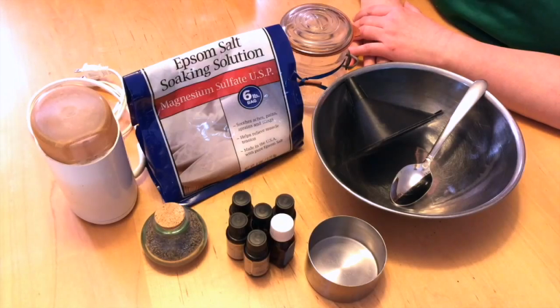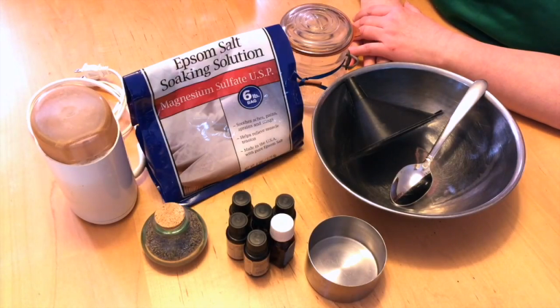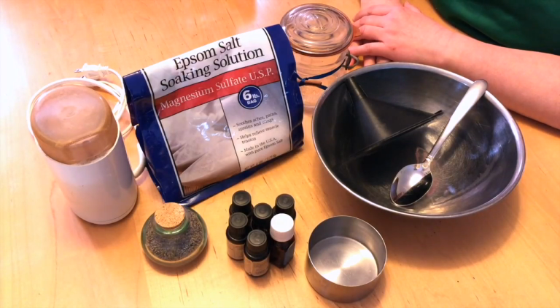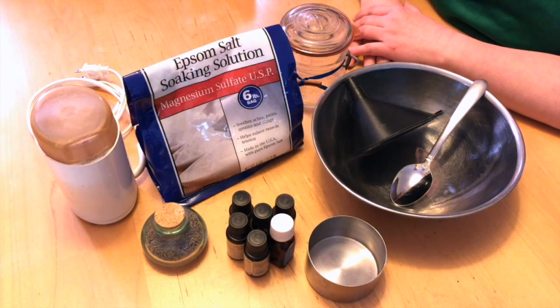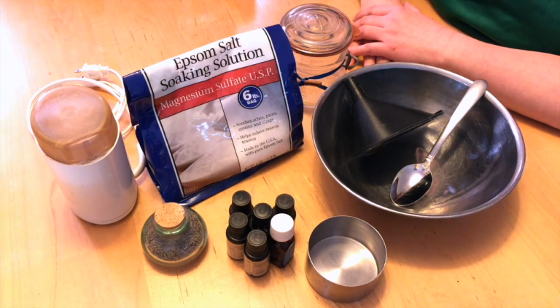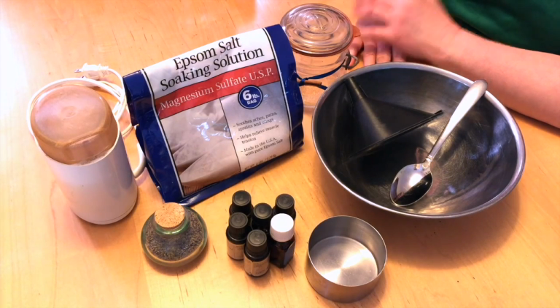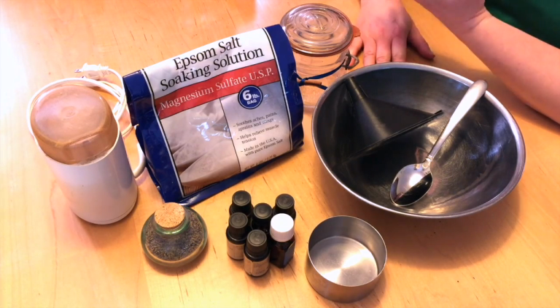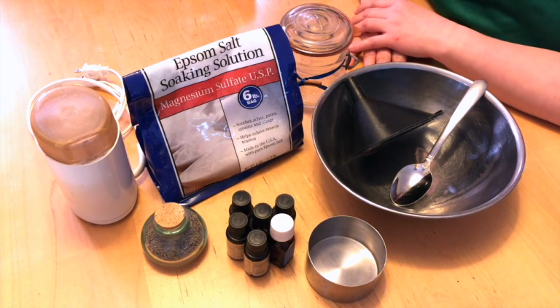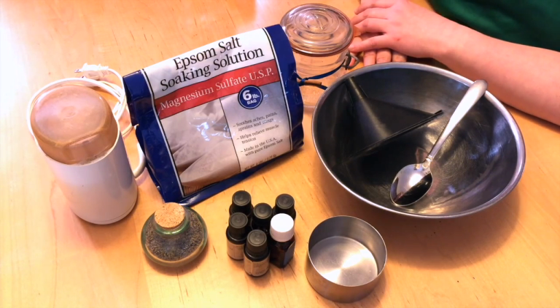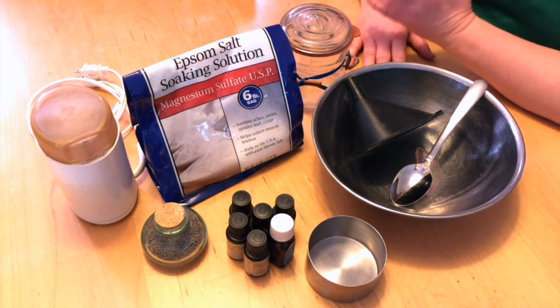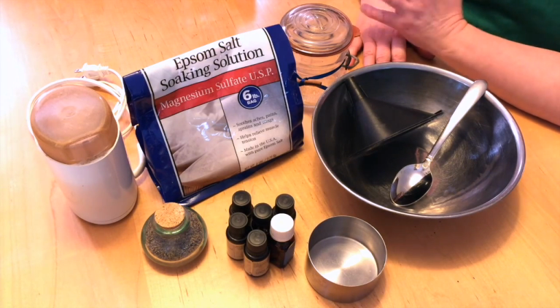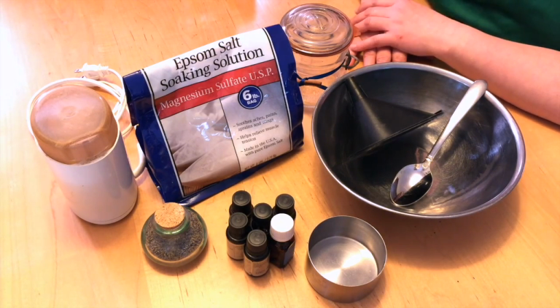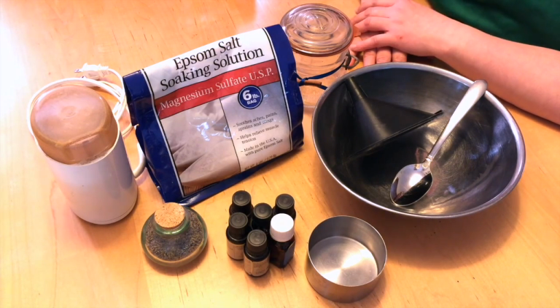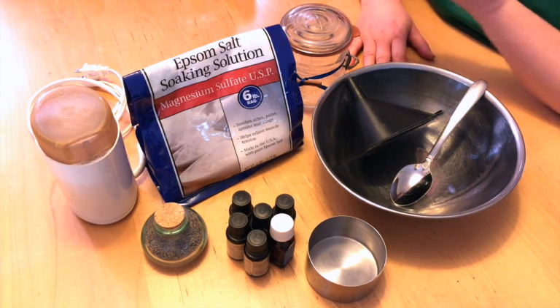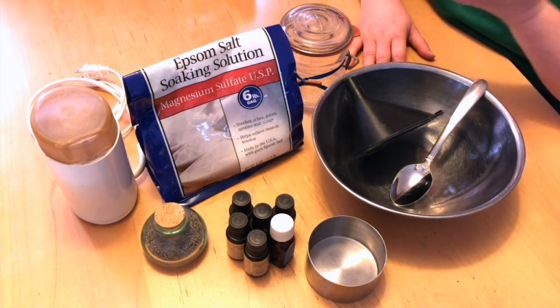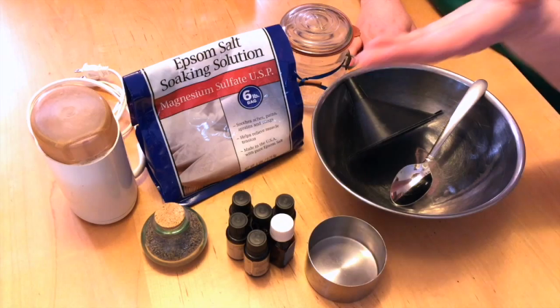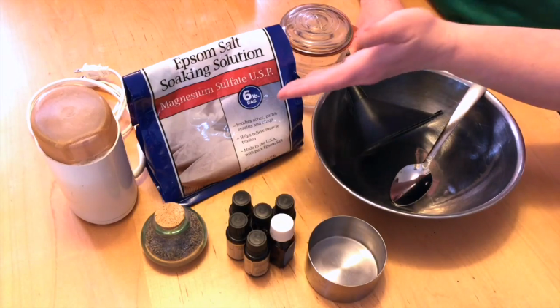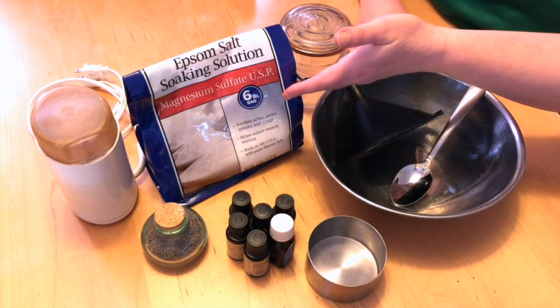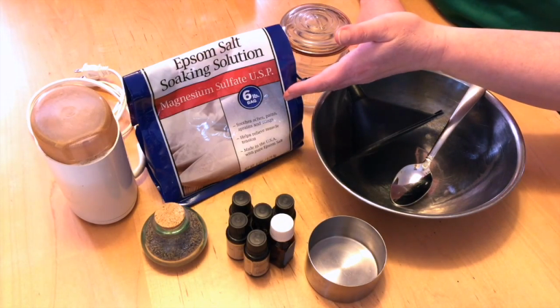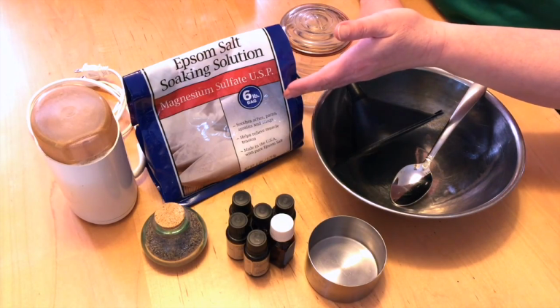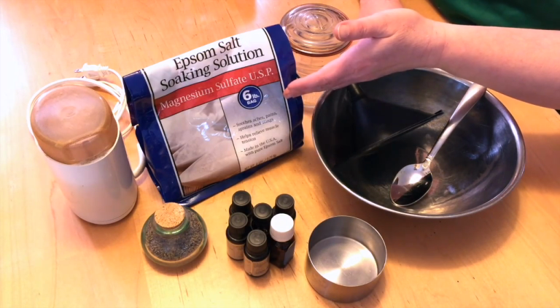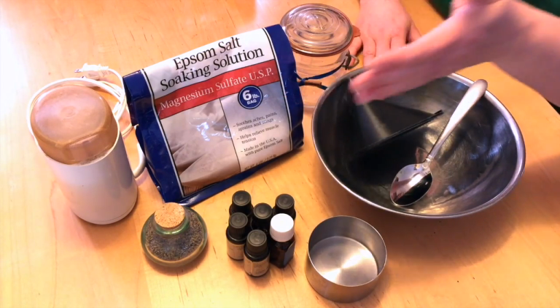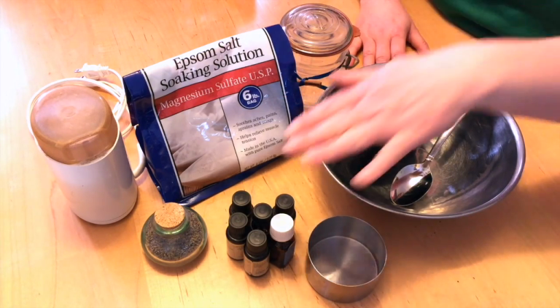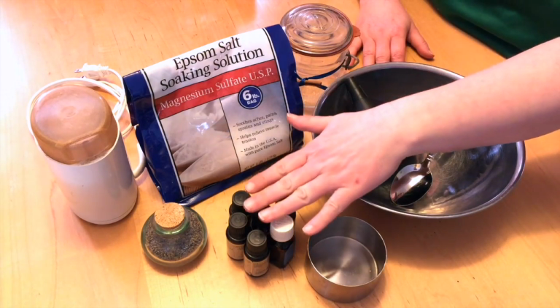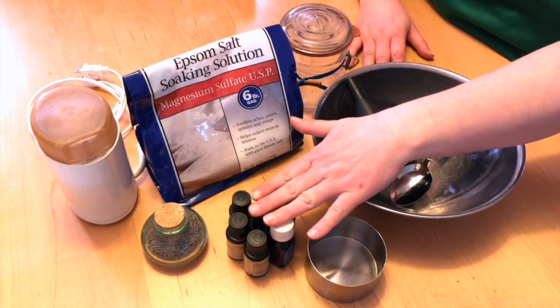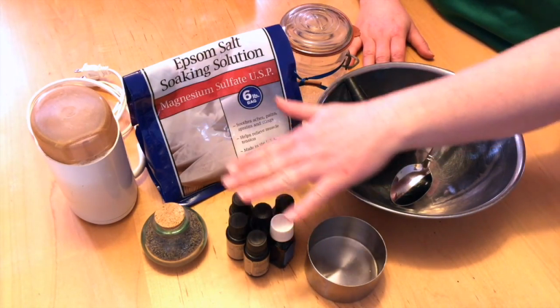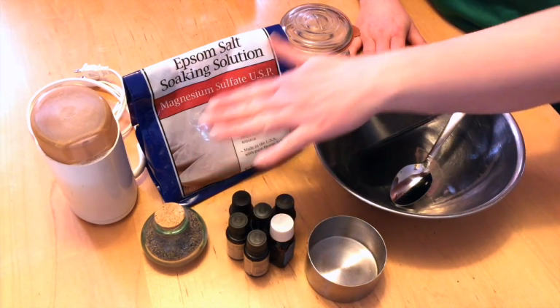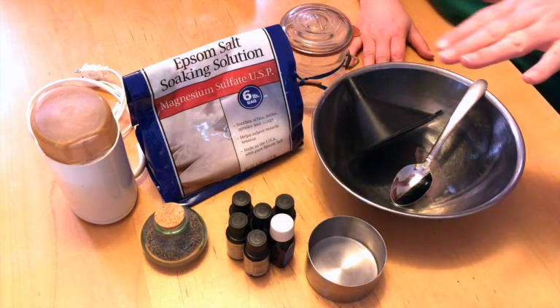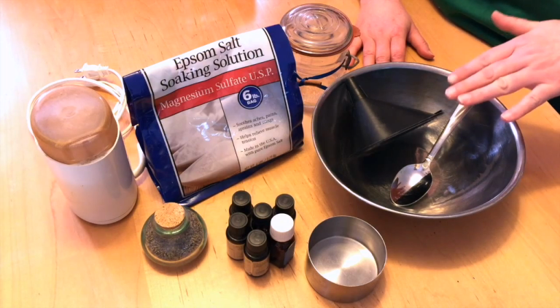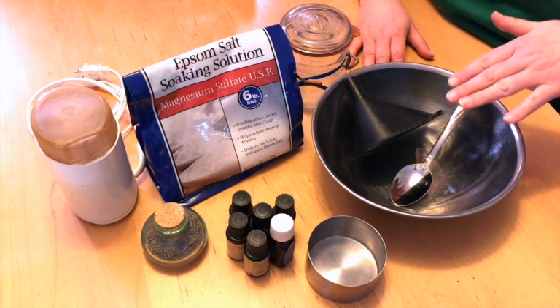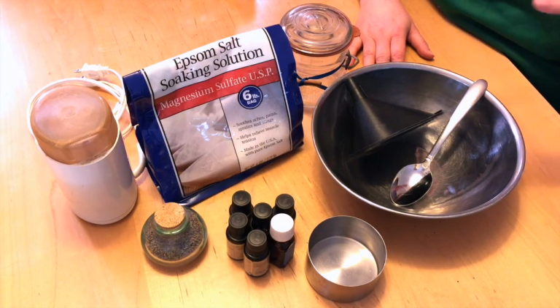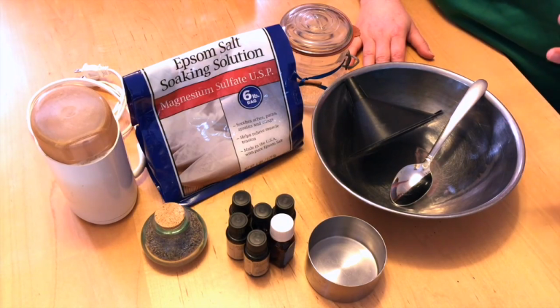Today we're going to be making bath salts — well, that's what they used to be called. Now they're called bath soaks. But really it's just magnesium sulfate, or epsom salts, mixed with essential oils and herbs to make a beautiful soak for your tub.